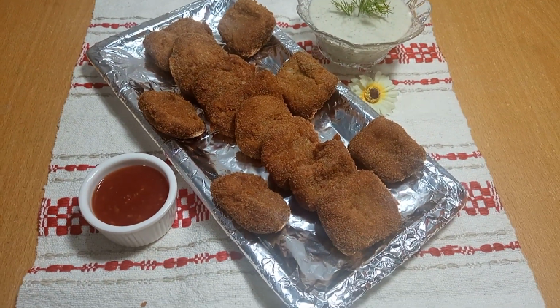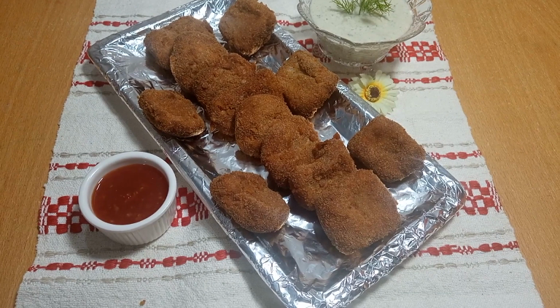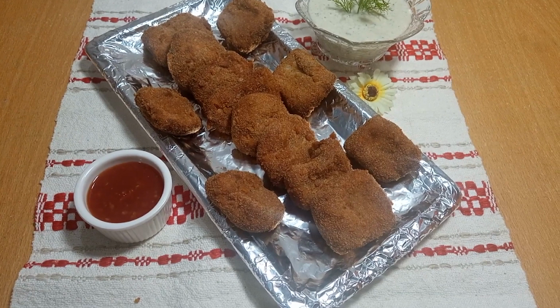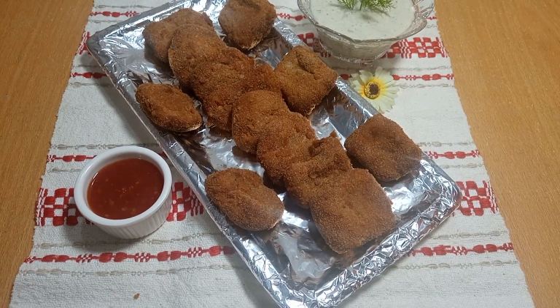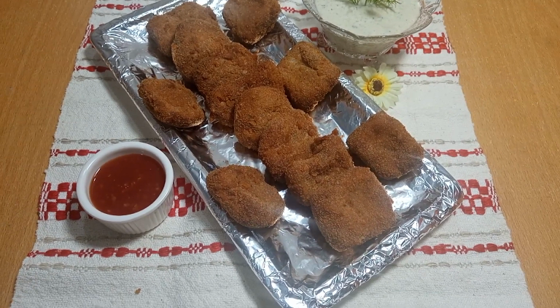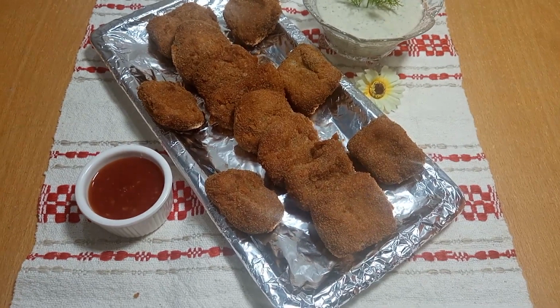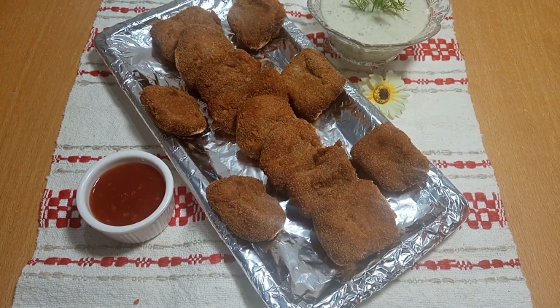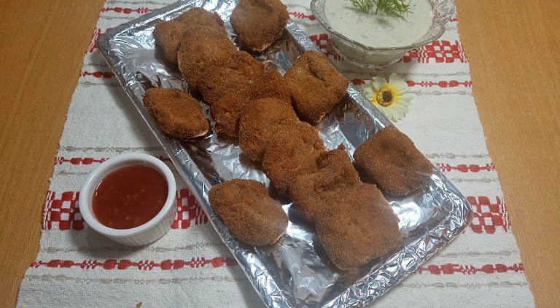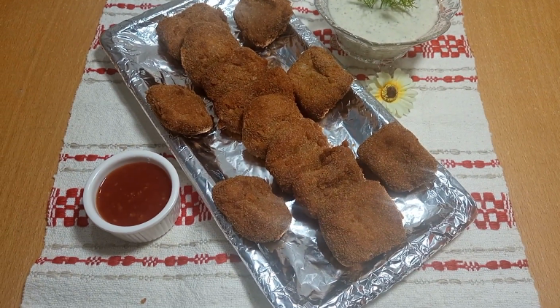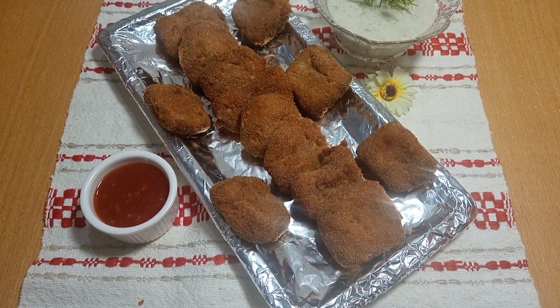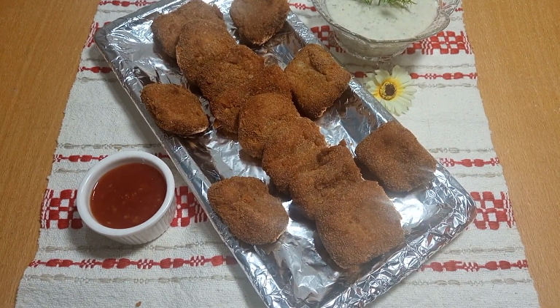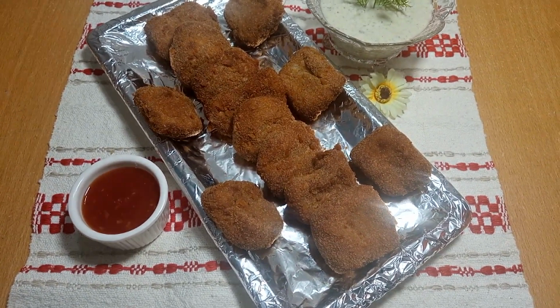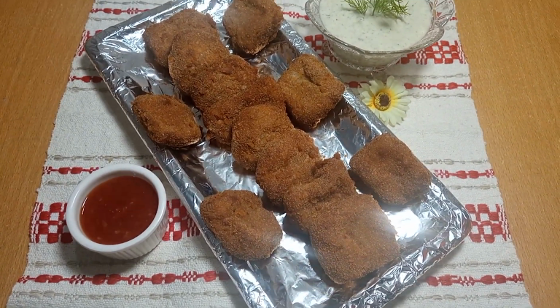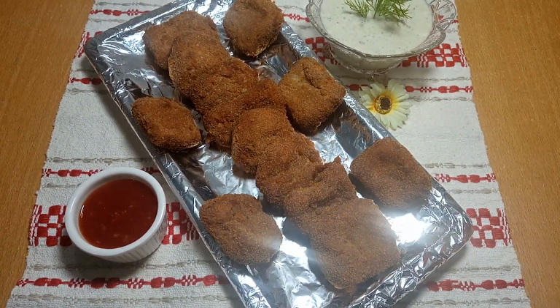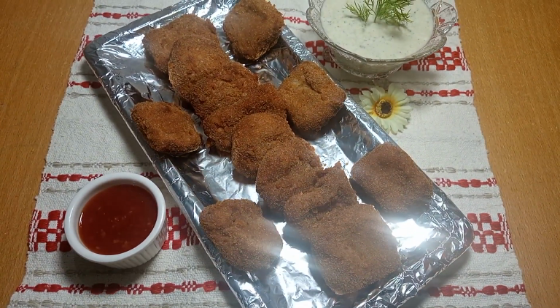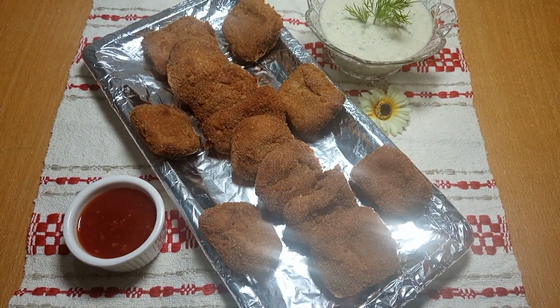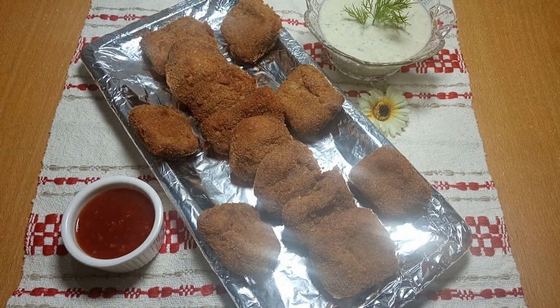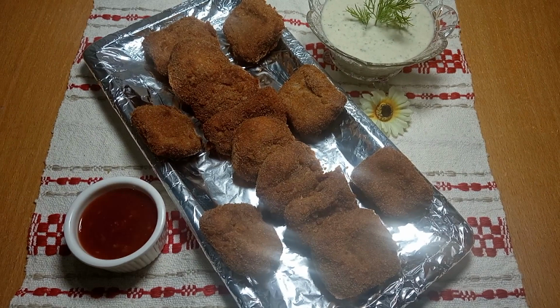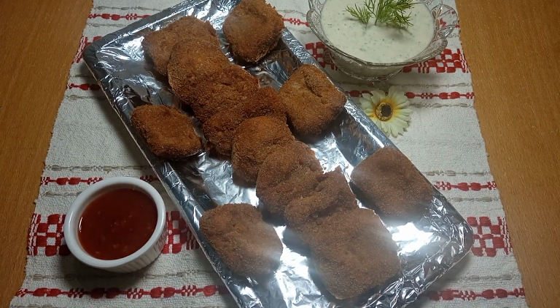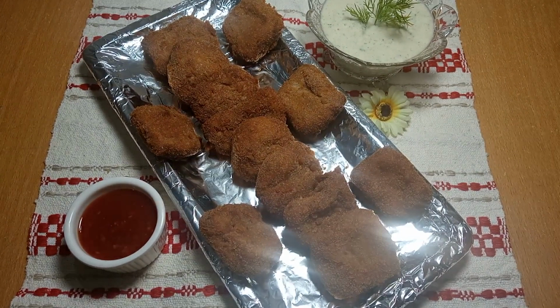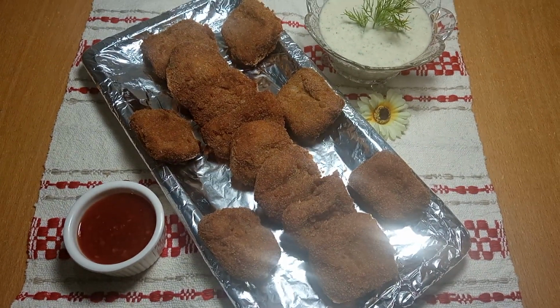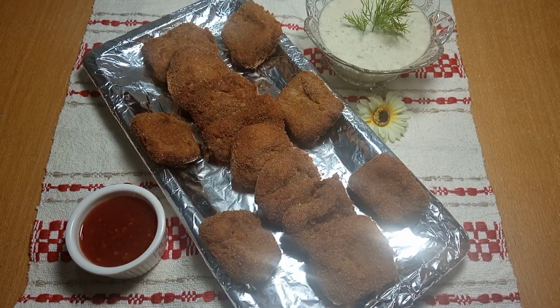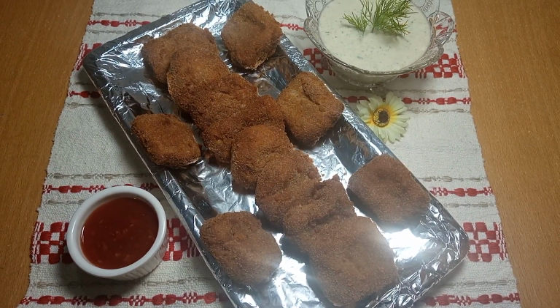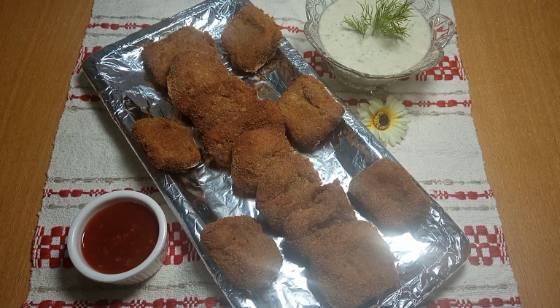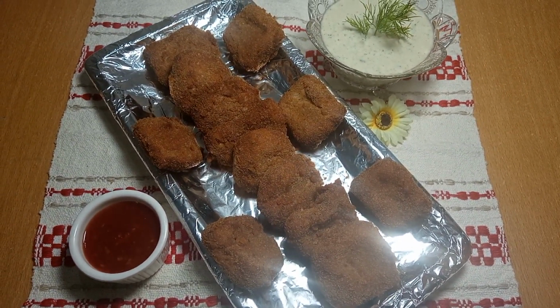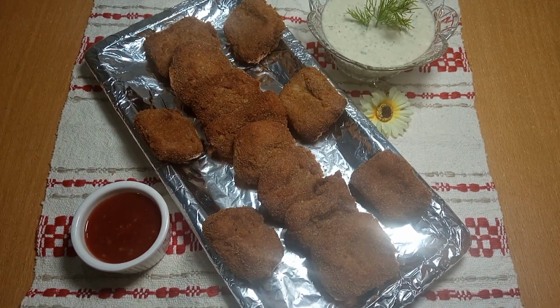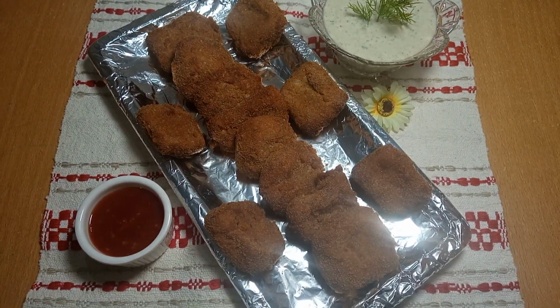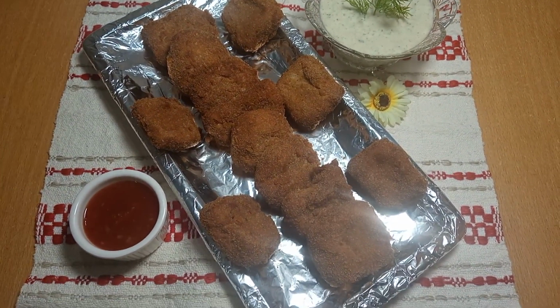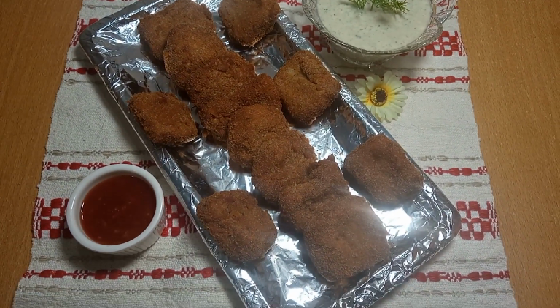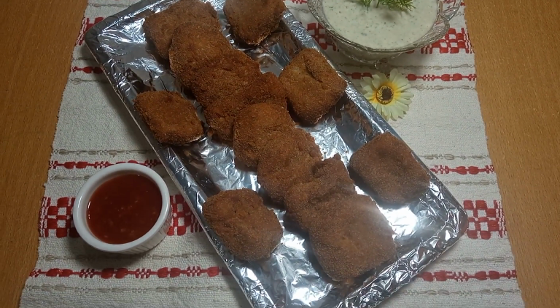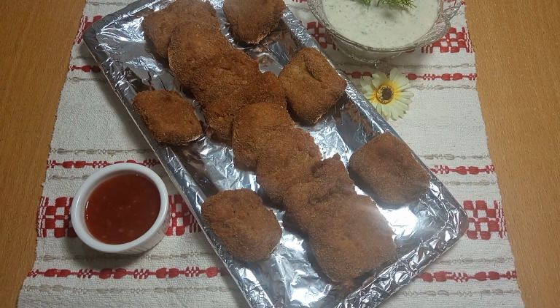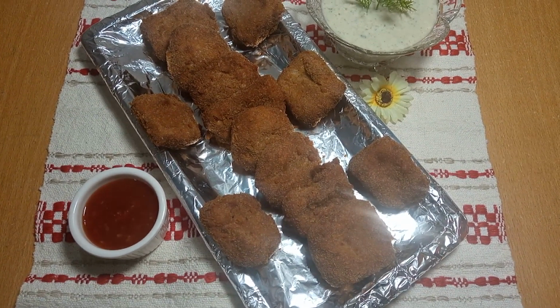Today we will find a very nice chicken nugget. This recipe is very easy, so see until the end of the video so that it will be easy to understand. Let's start our delicious recipe without wasting time.